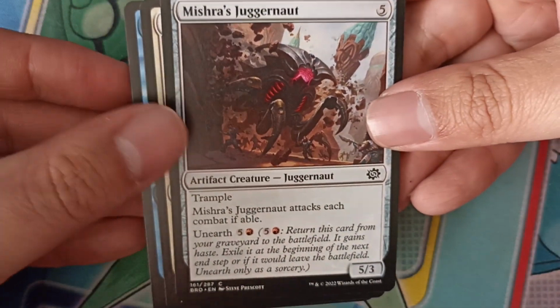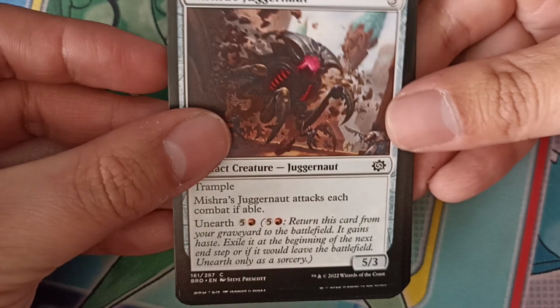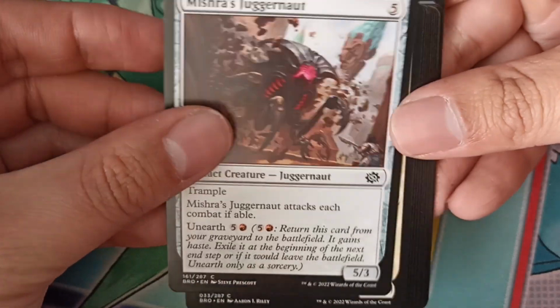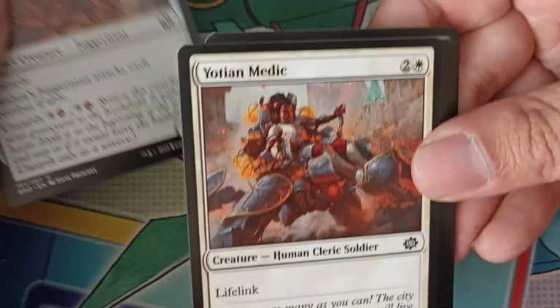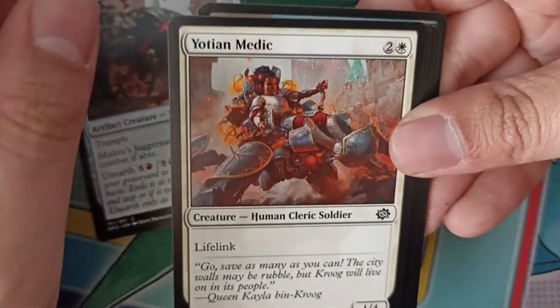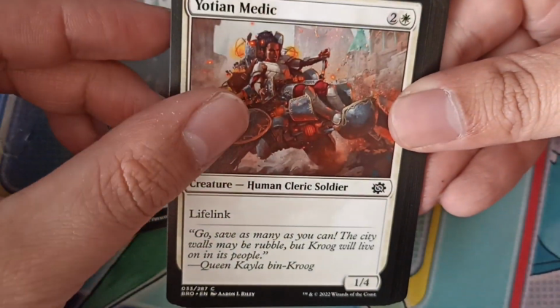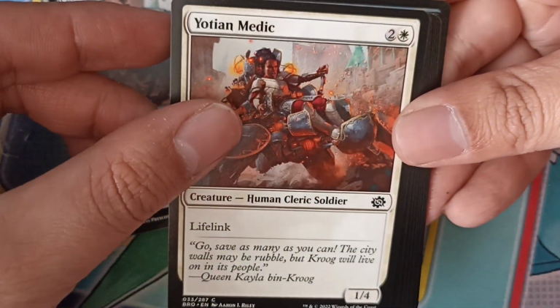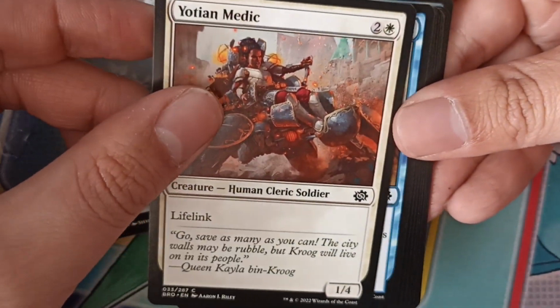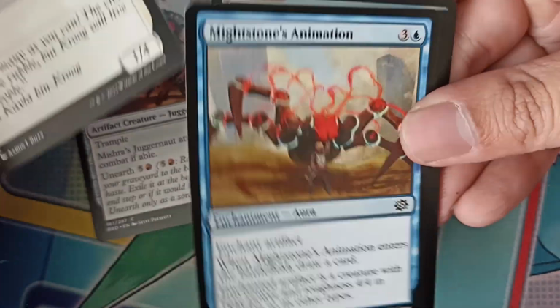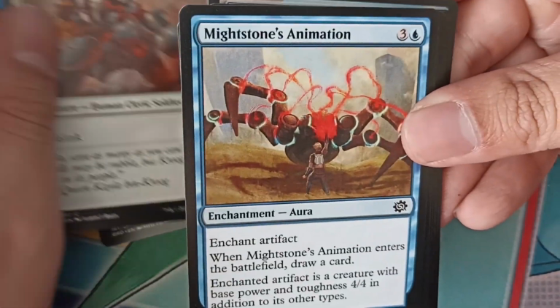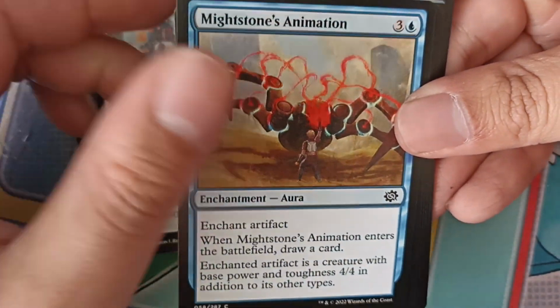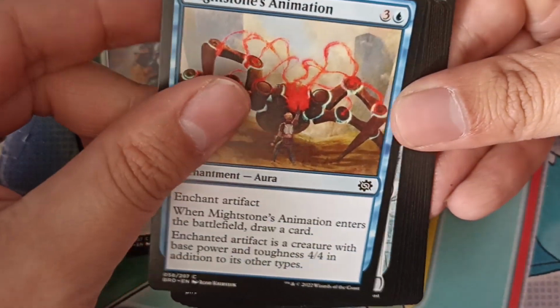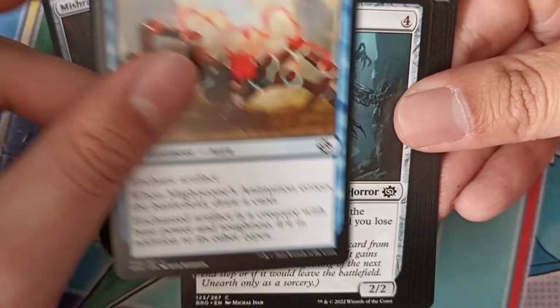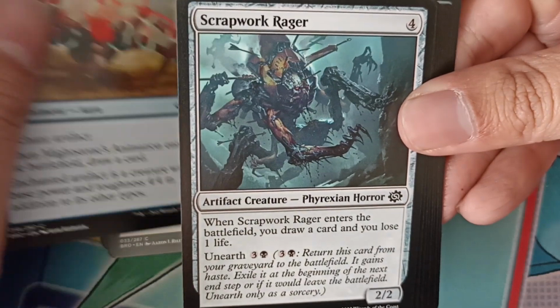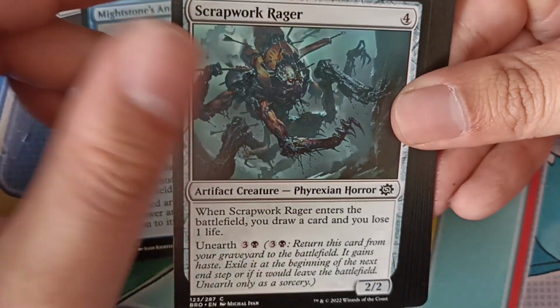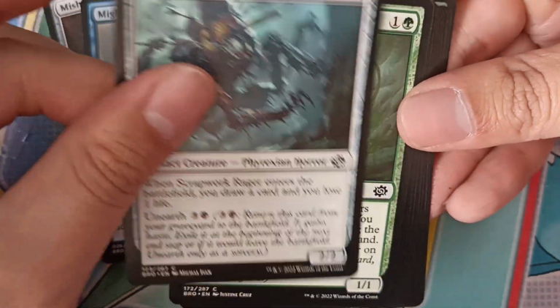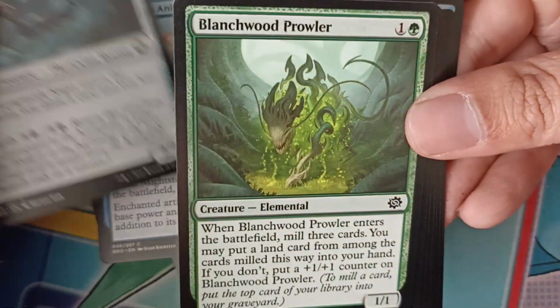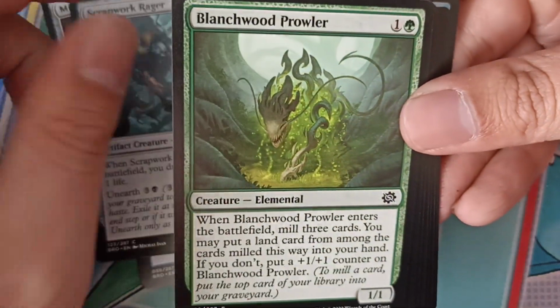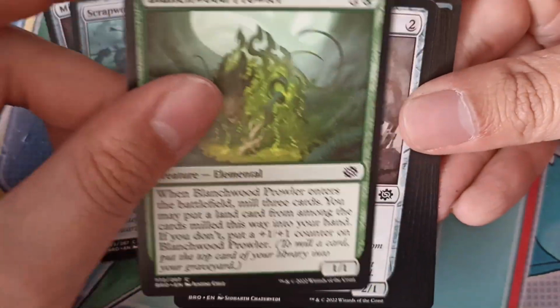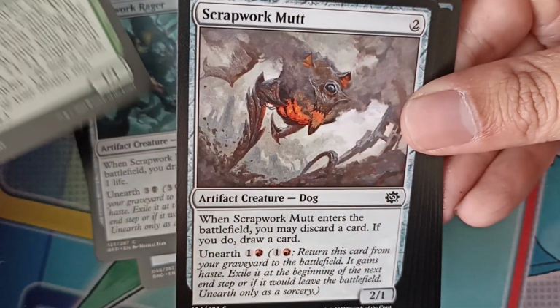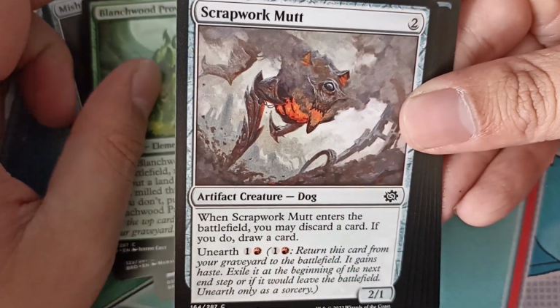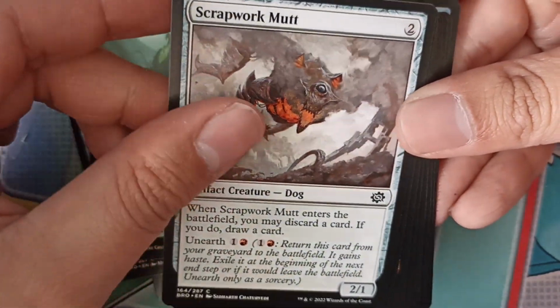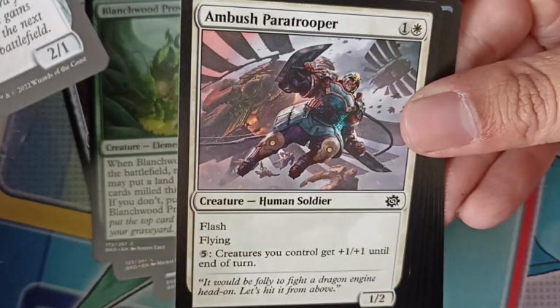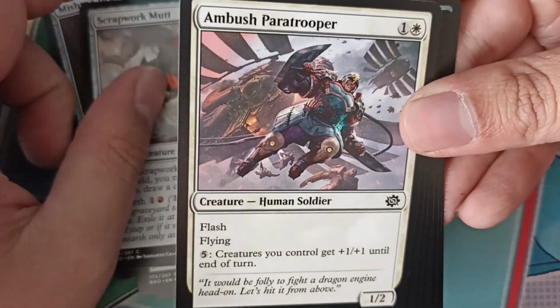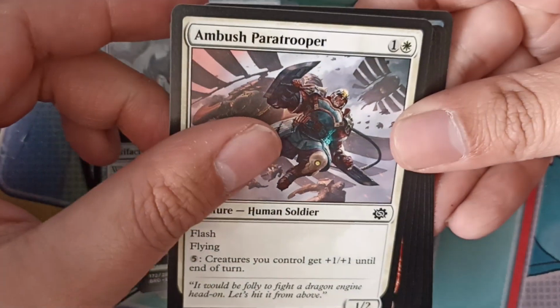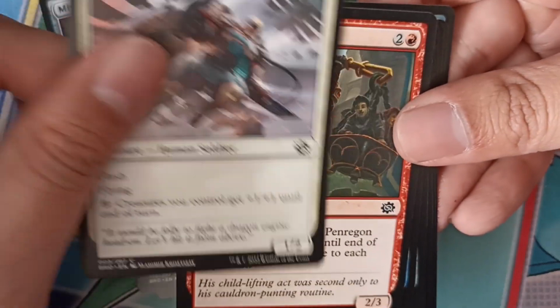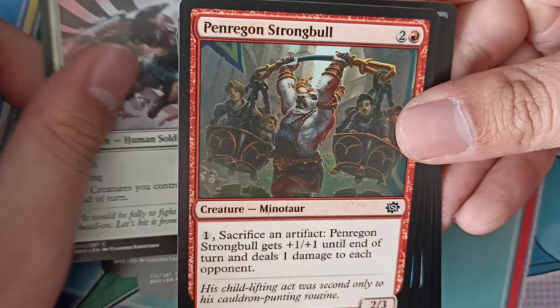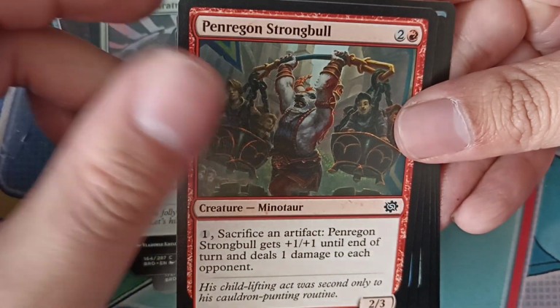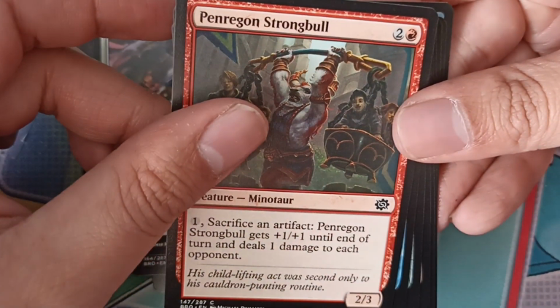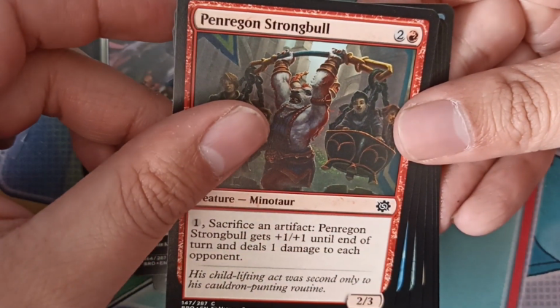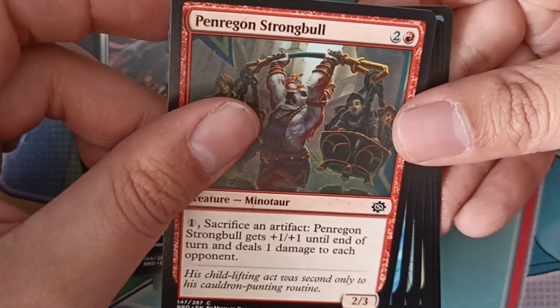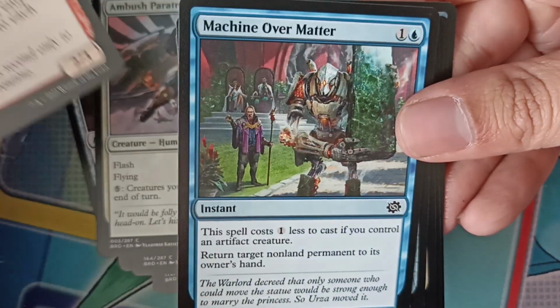Mishra's Juggernaut, Yoshin Medic, Mindsetones Animation, Scrapbook Rager, Blanchwood Prowler, Scrapbook Mutt, Ambush Paratrooper.